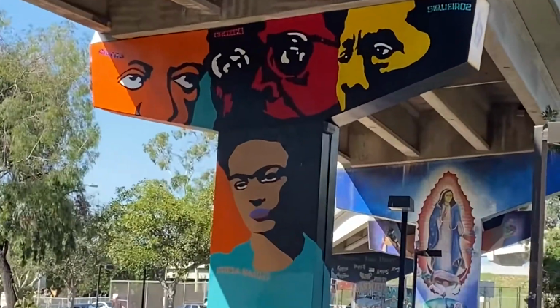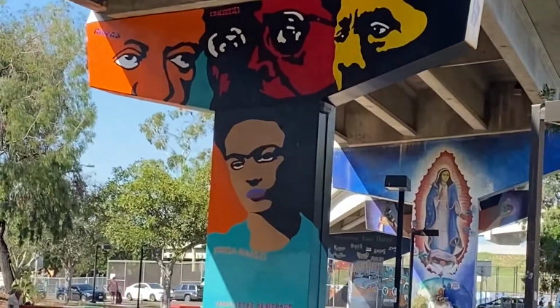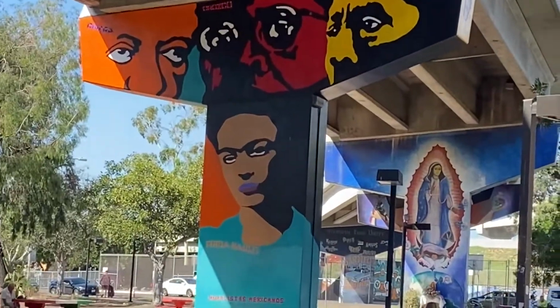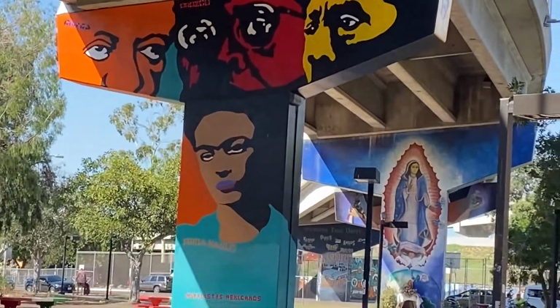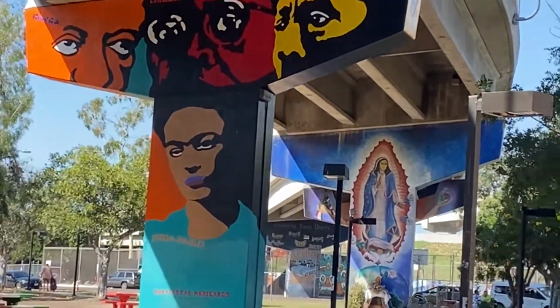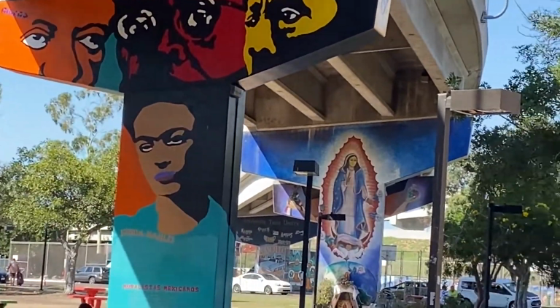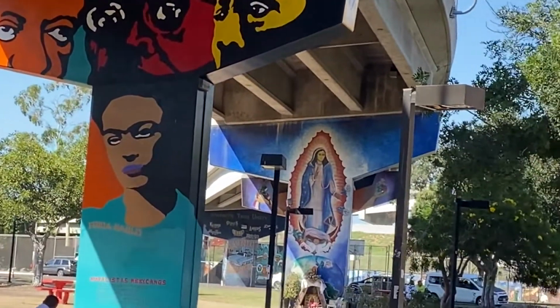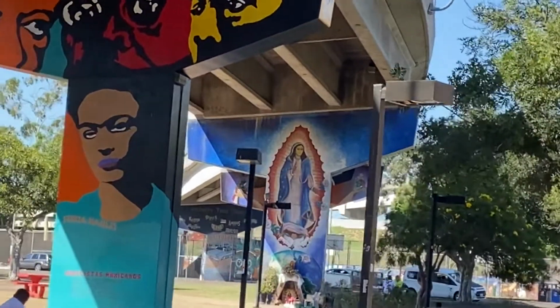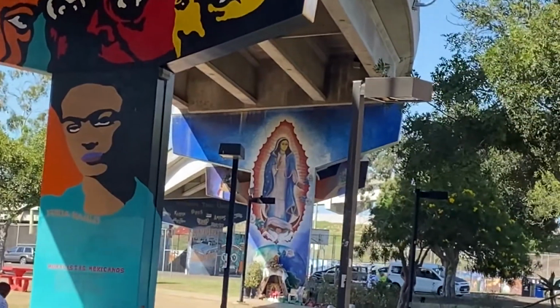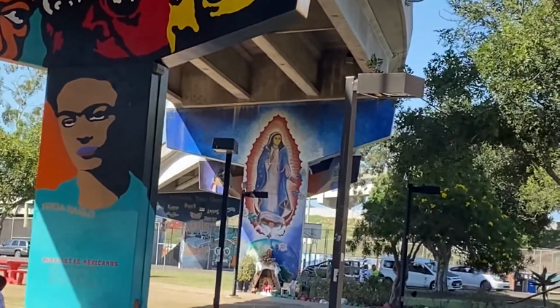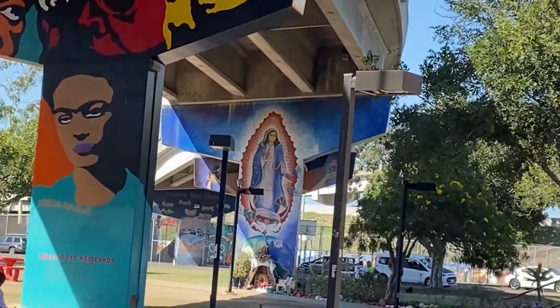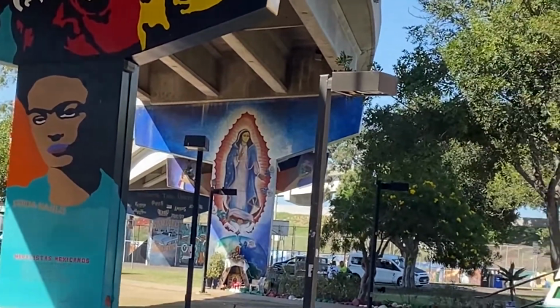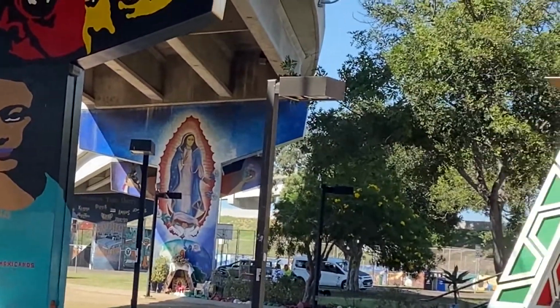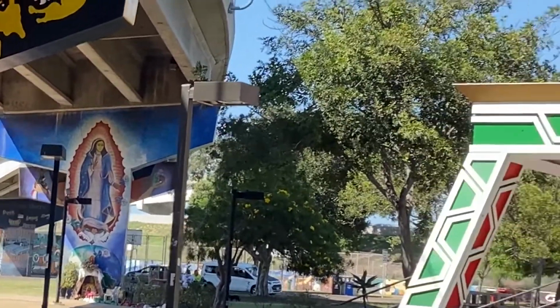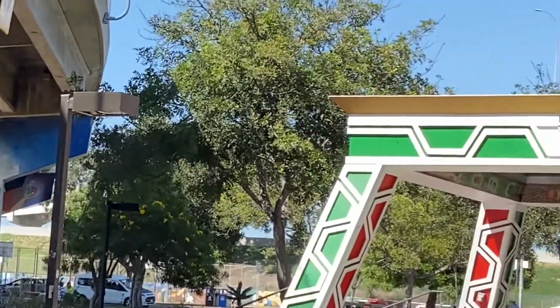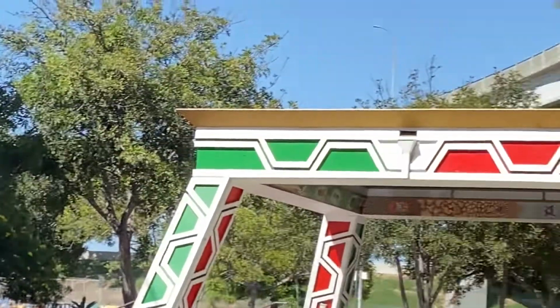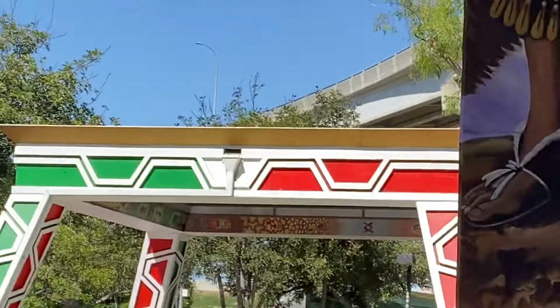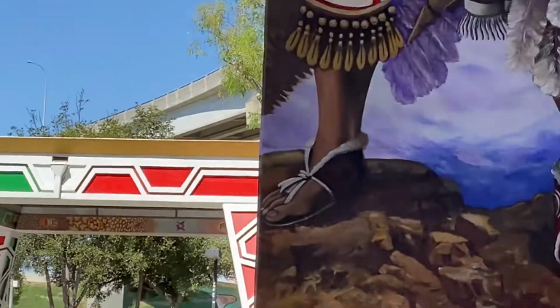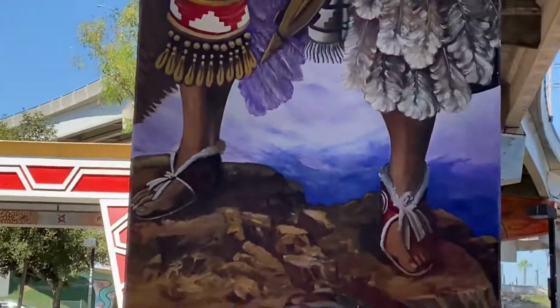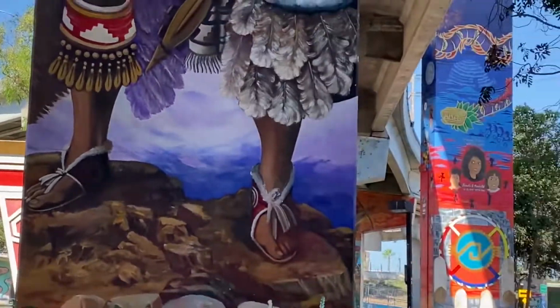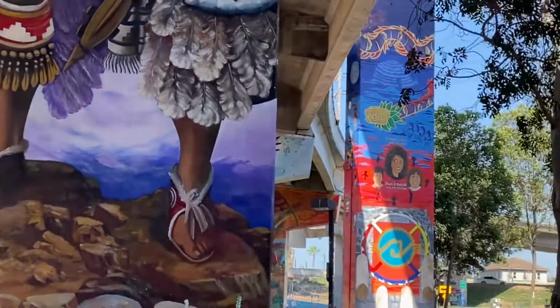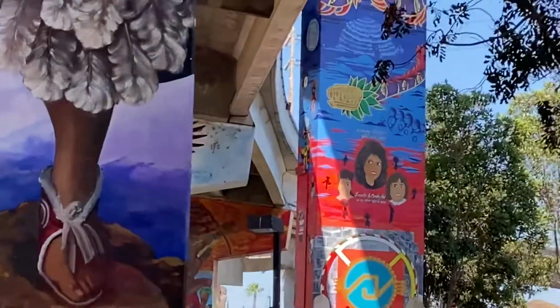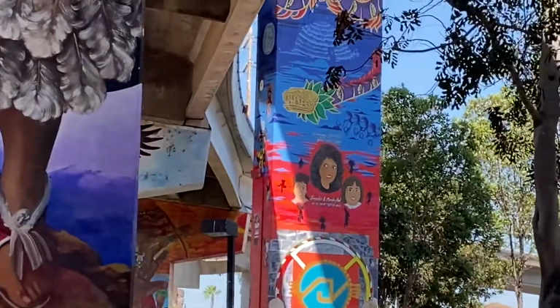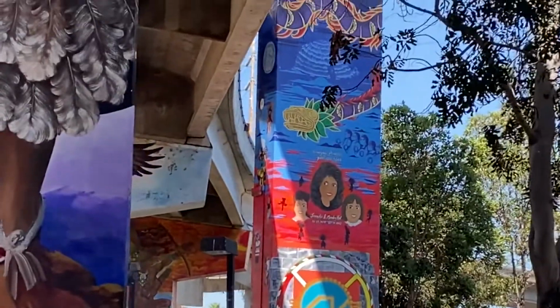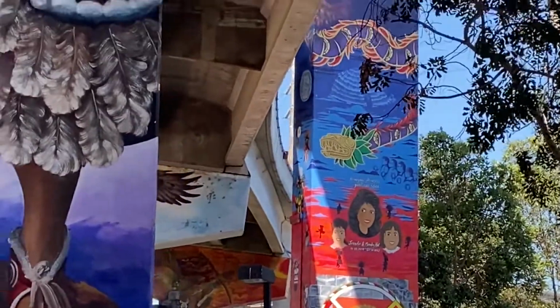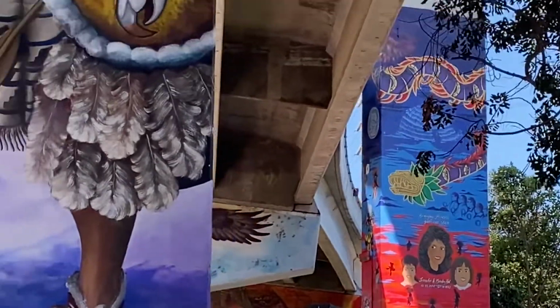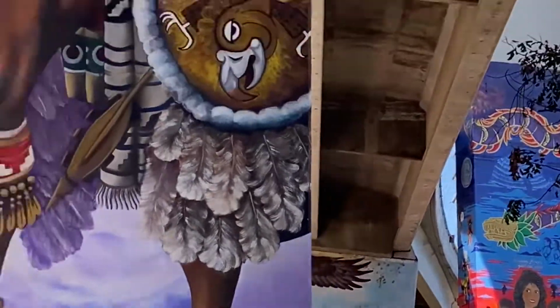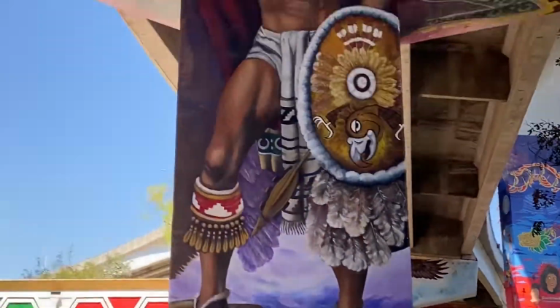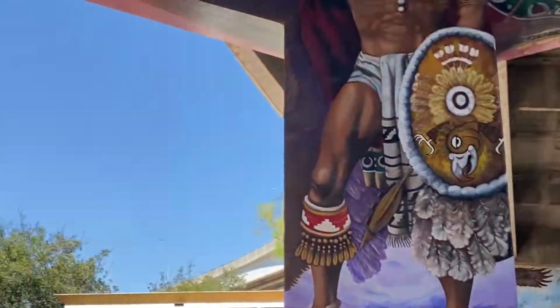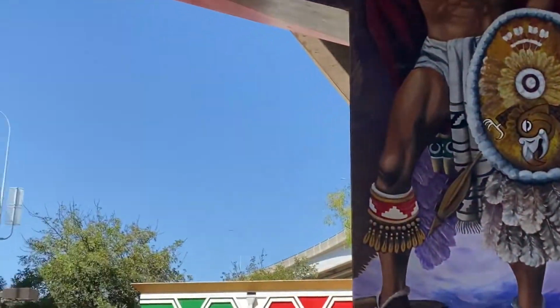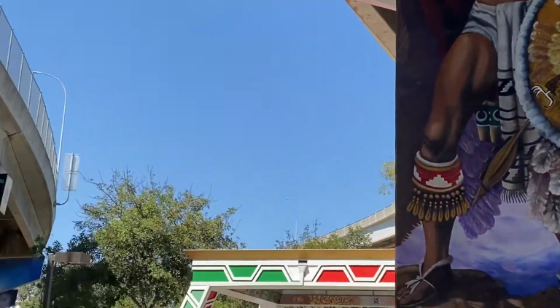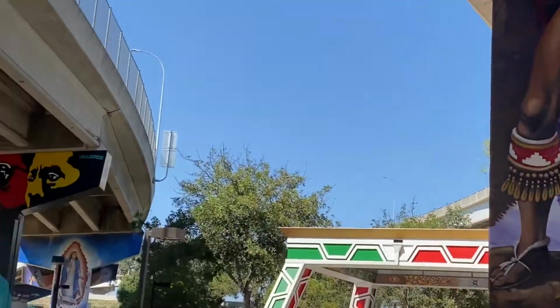That is Frida Kahlo — I did not know that was Frida Kahlo. Then you can see Mary, and then we can see everything else back there, along with the rest of Chicano Park.